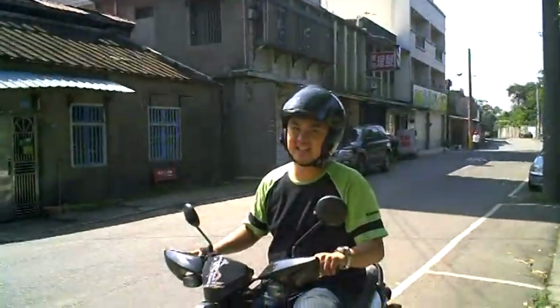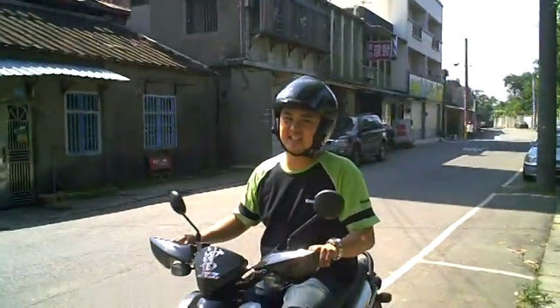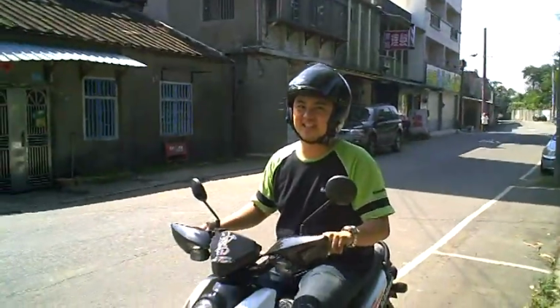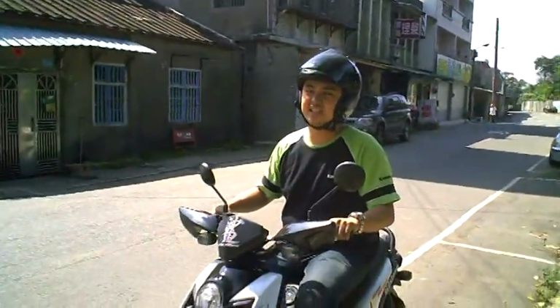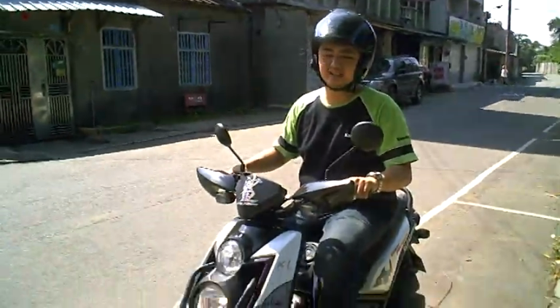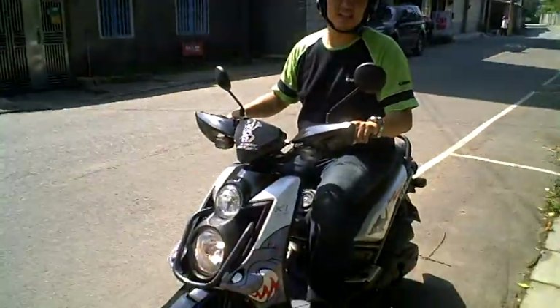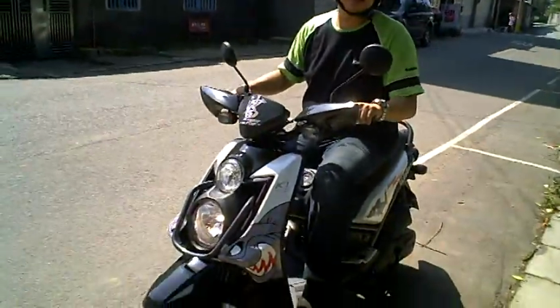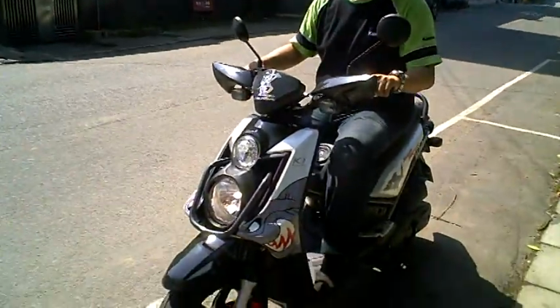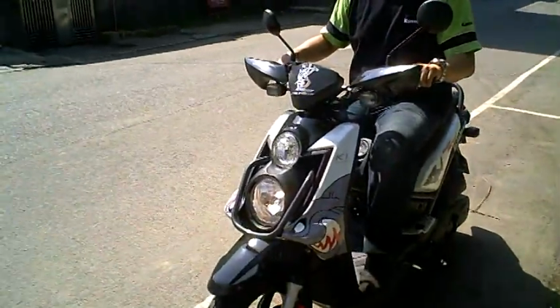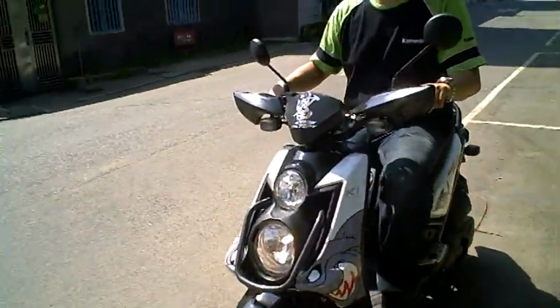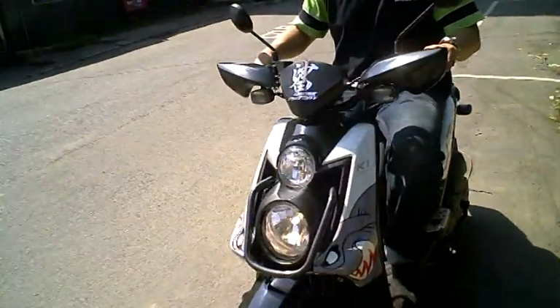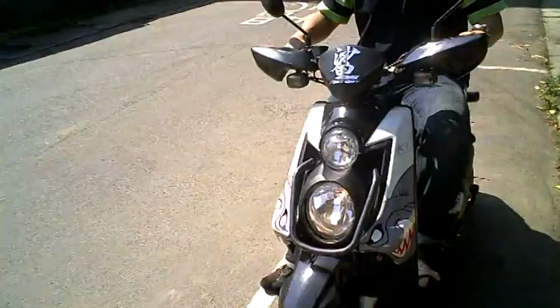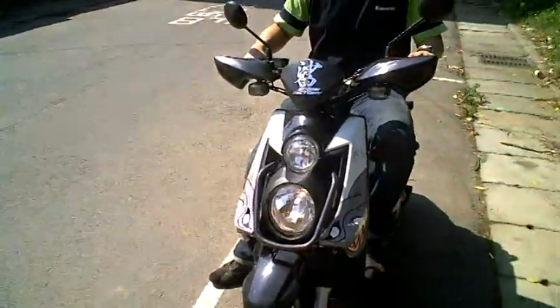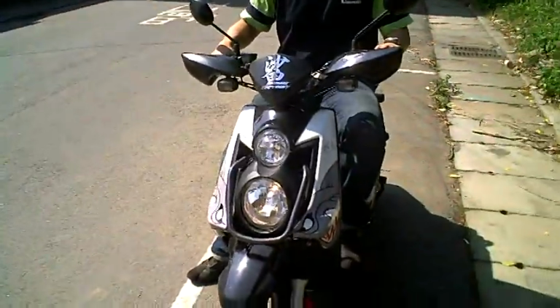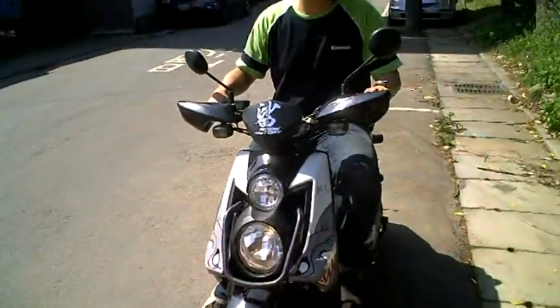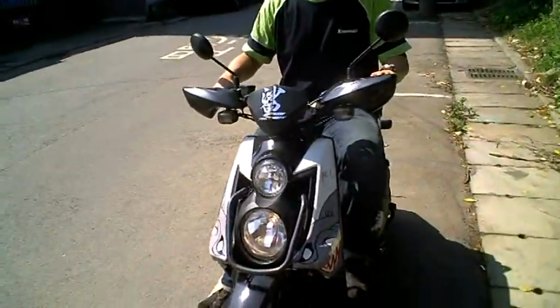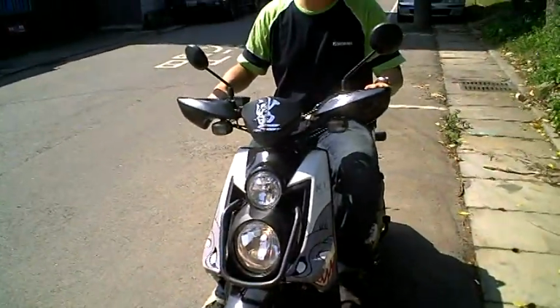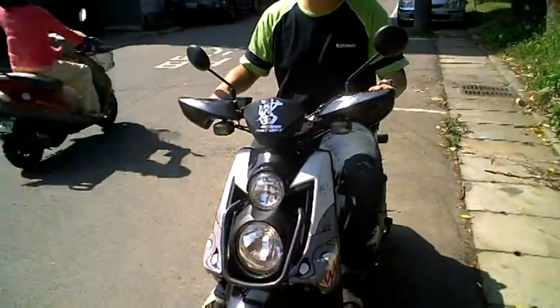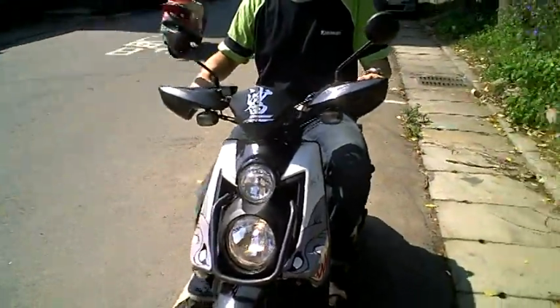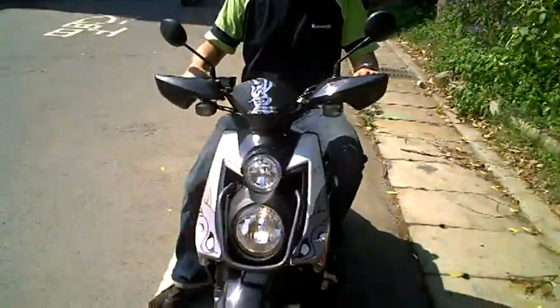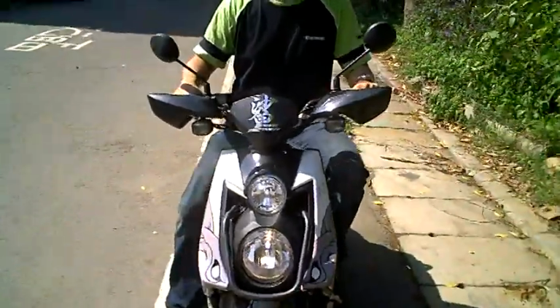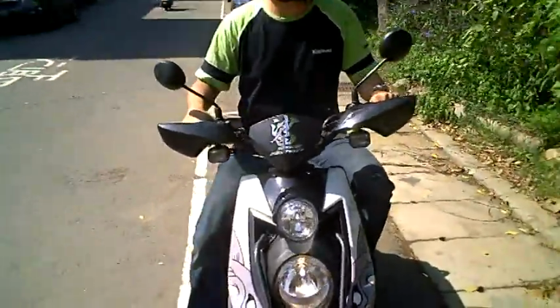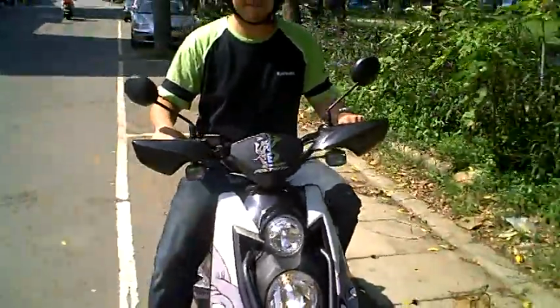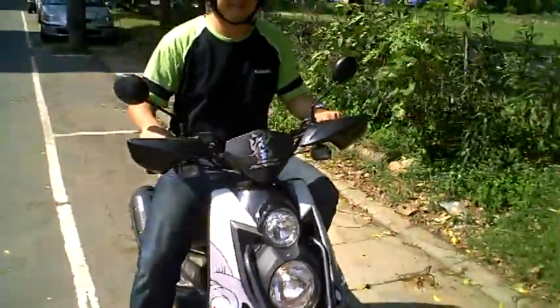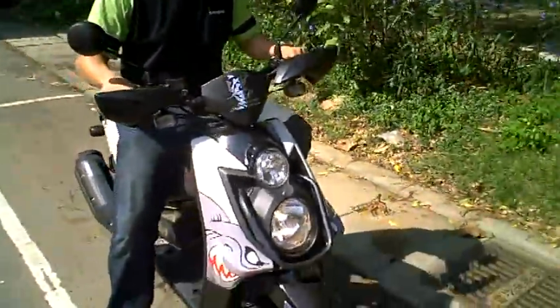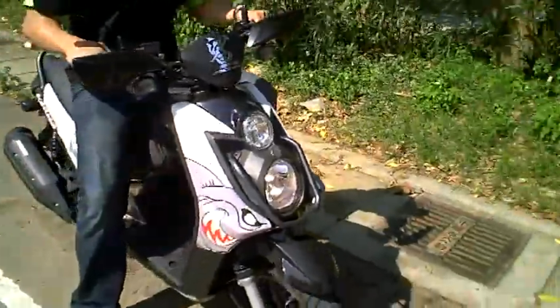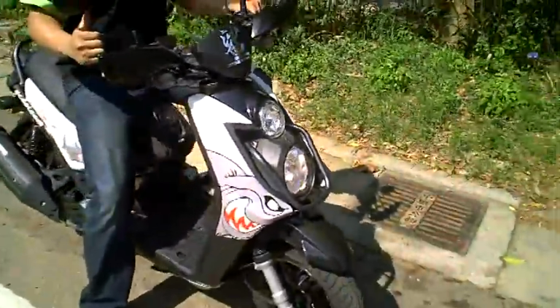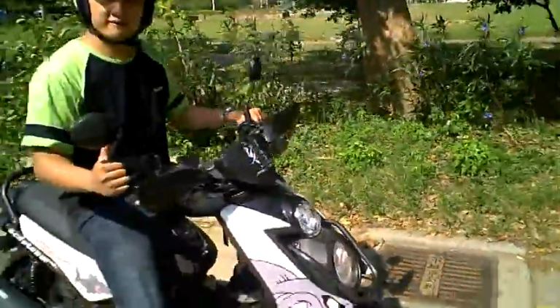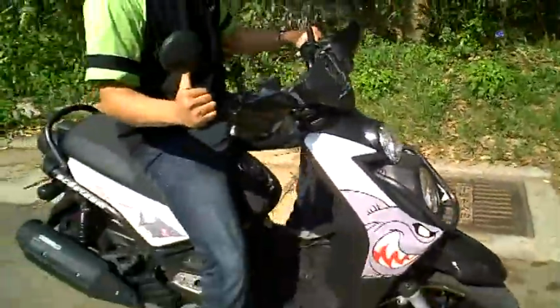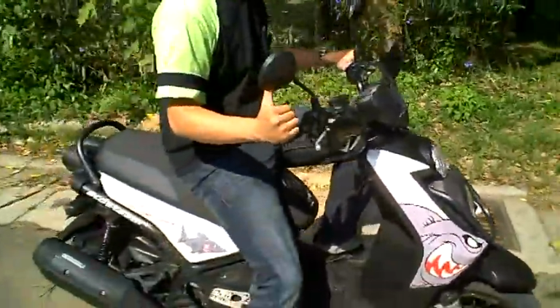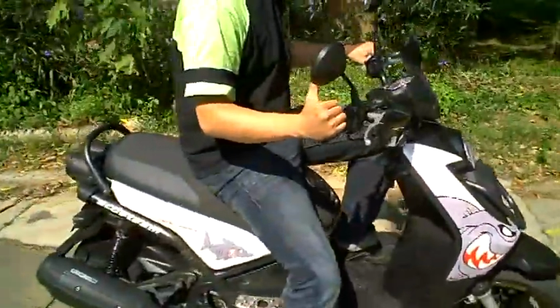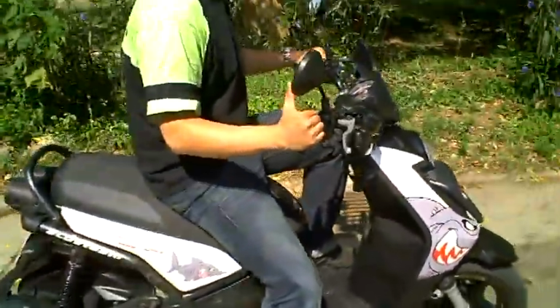Hello everyone, this is M13 and this is the Yamaha Zuma. In America it's called the Zuma, in Taiwan it's called the BWS. It's very cool looking, as you can see for yourself. And this one's been modified a bit with the sharks and whatnot.